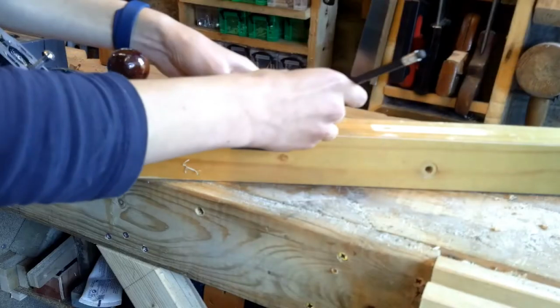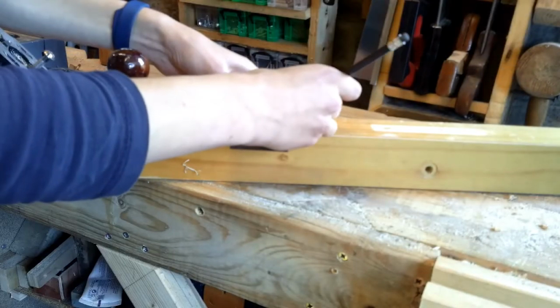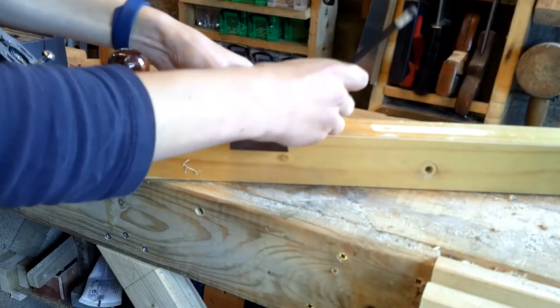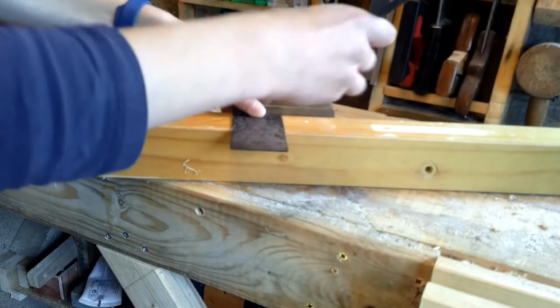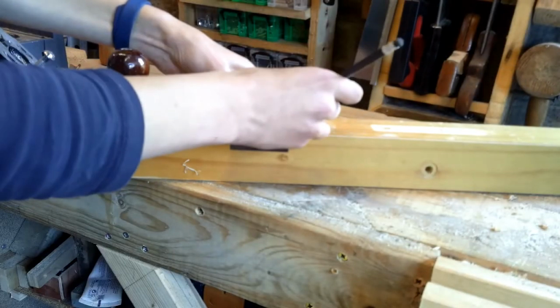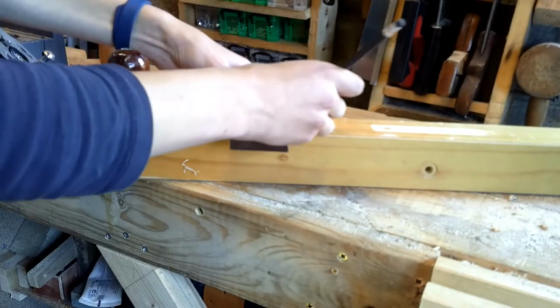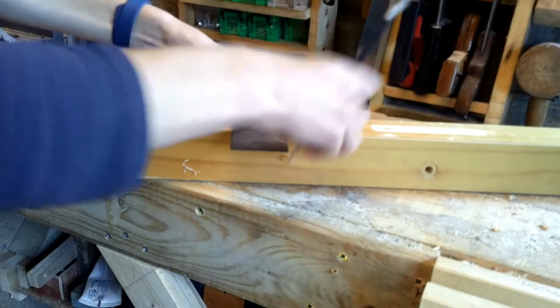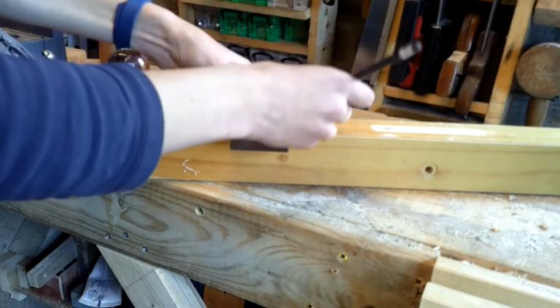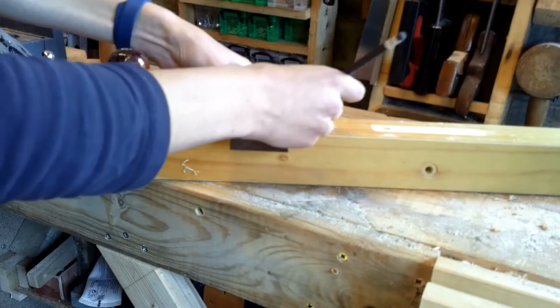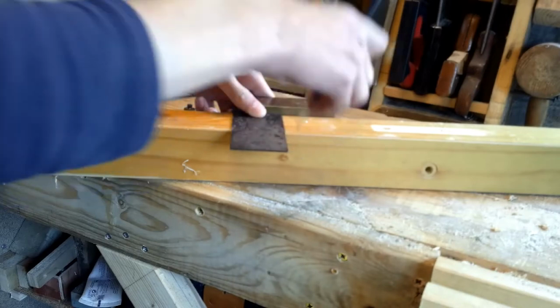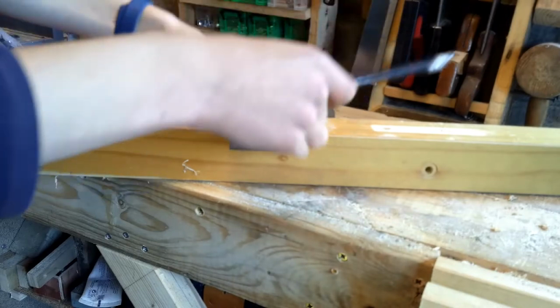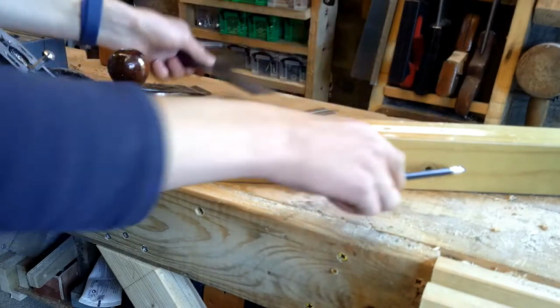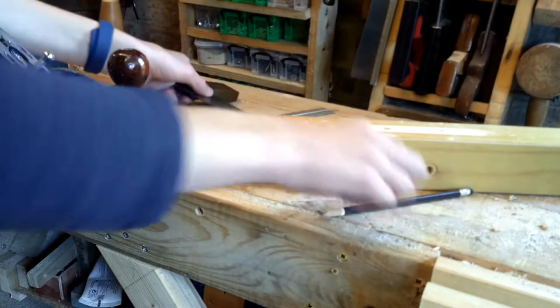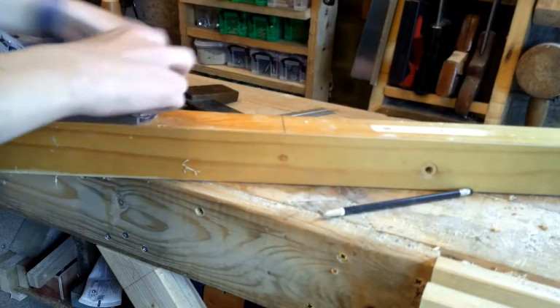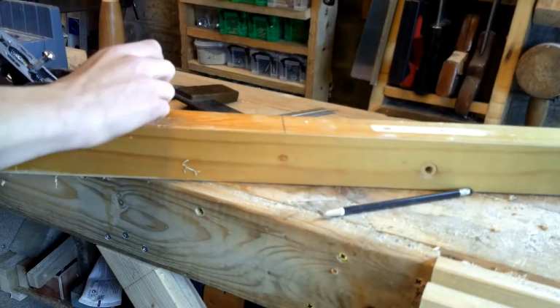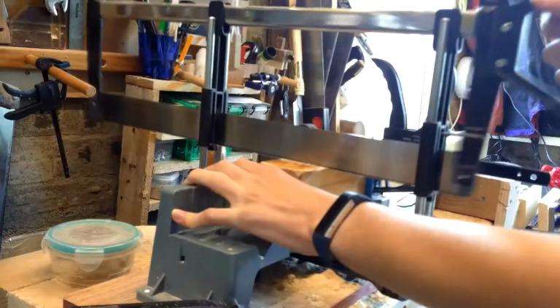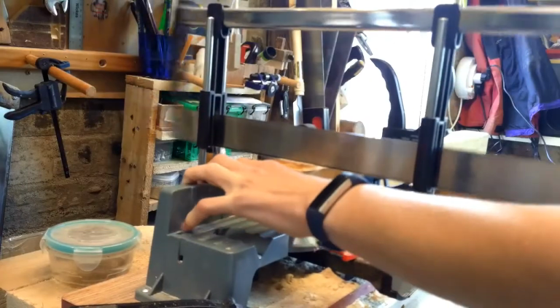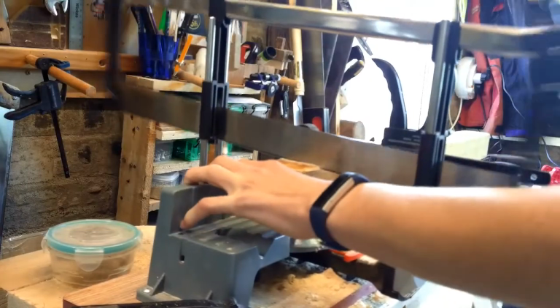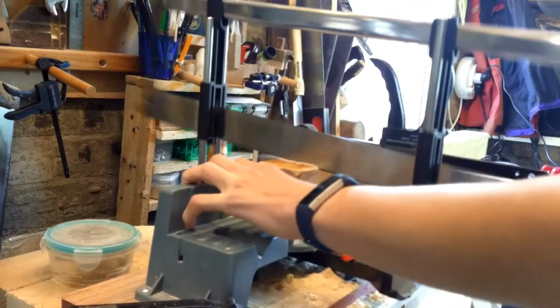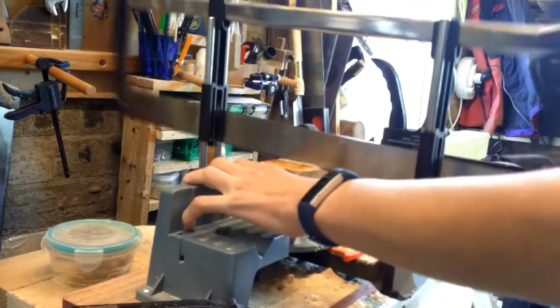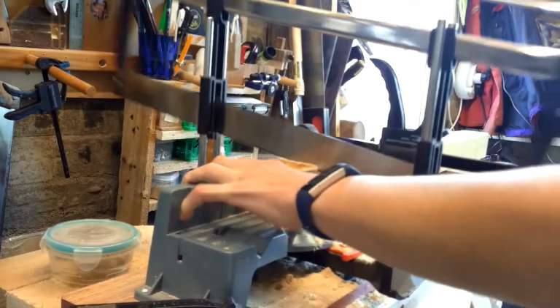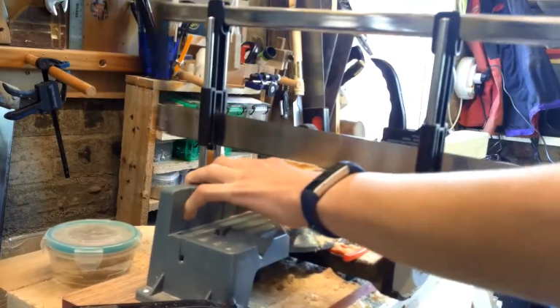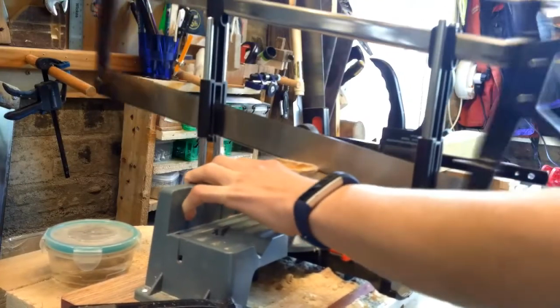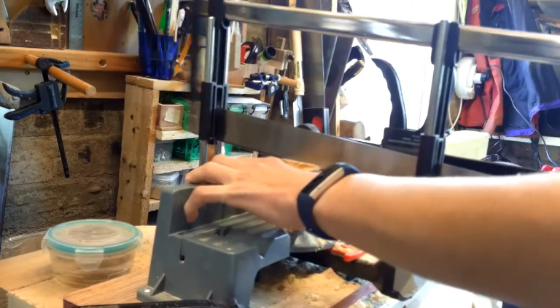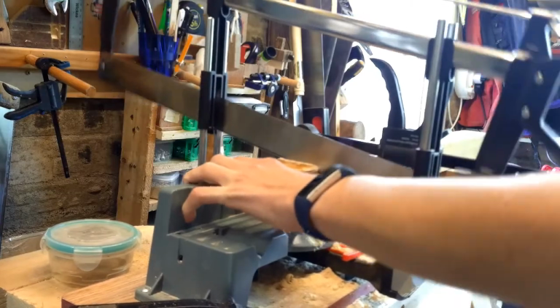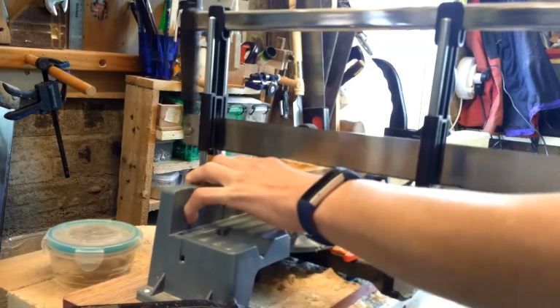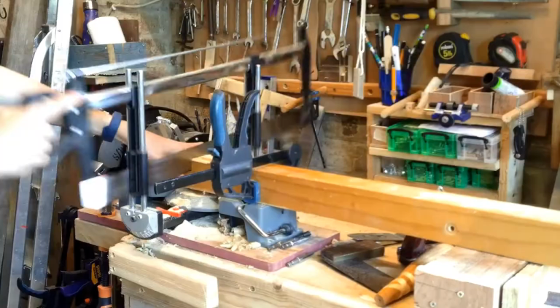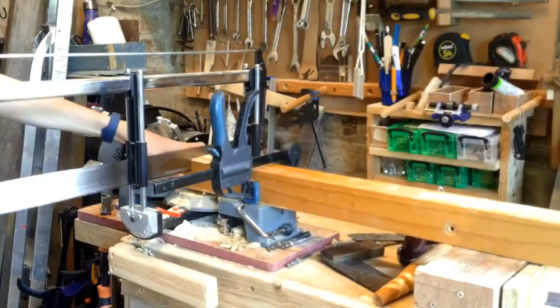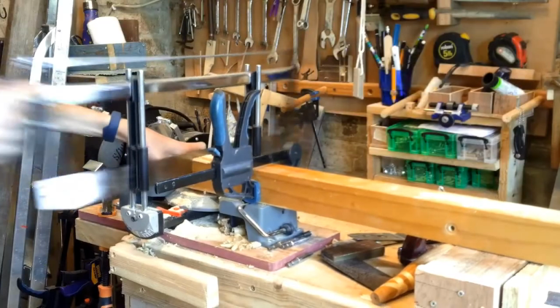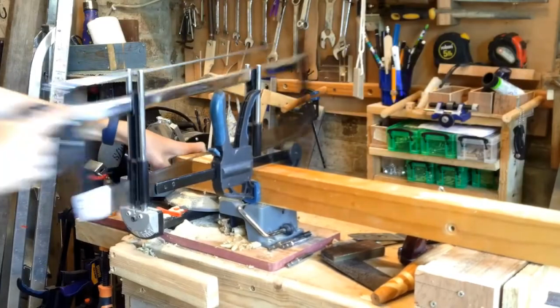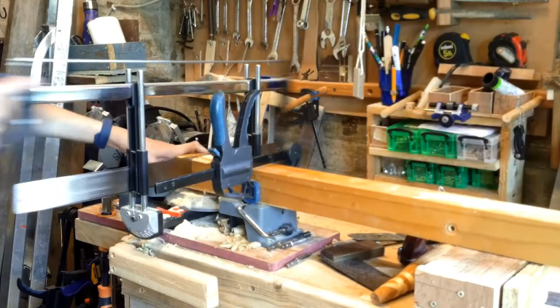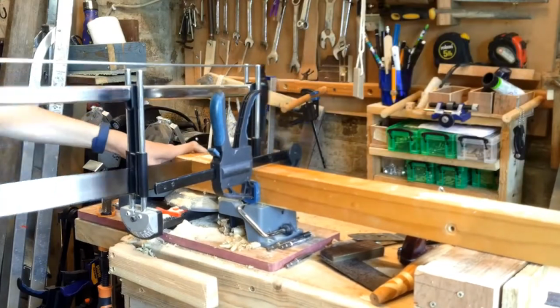This old bed post is going to be used to make the plane, so all I'm doing here is just cutting it down to its dimensions — its length — using the mitre saw.